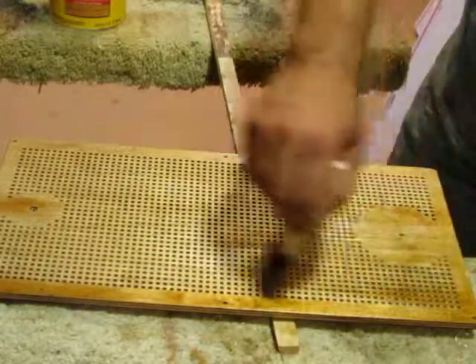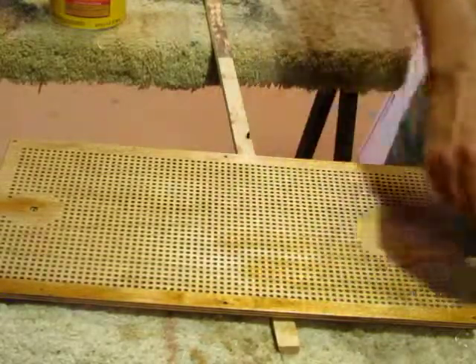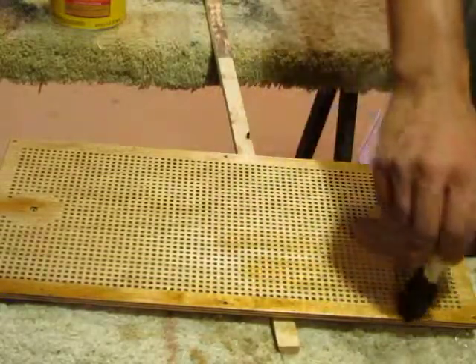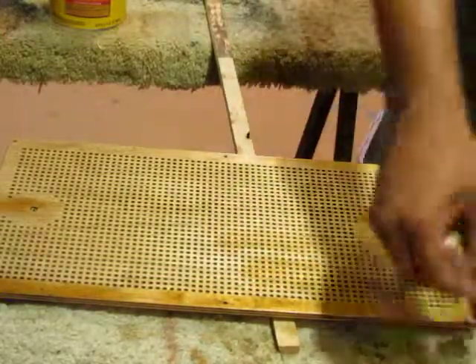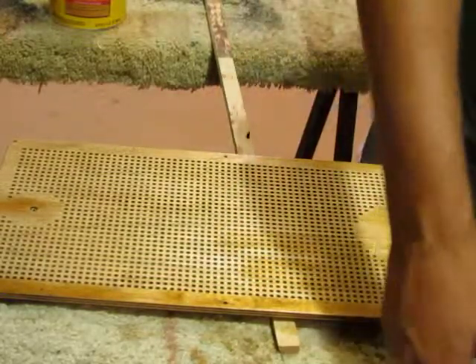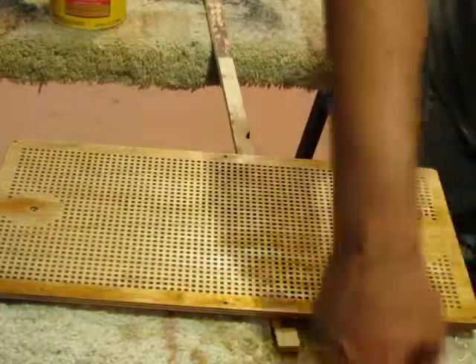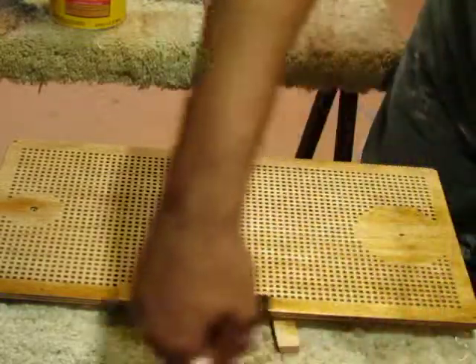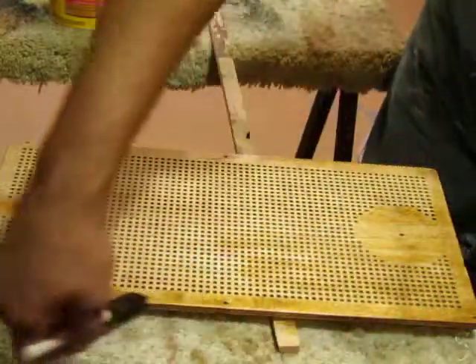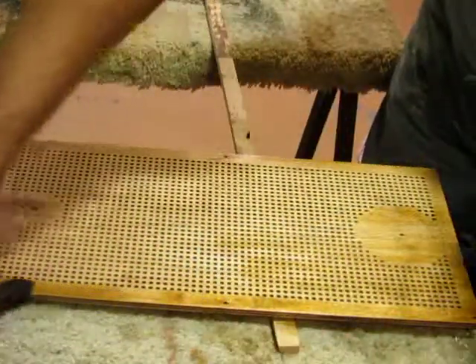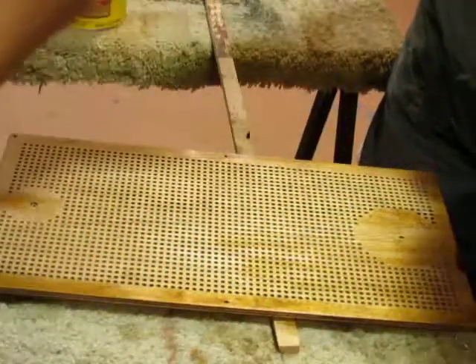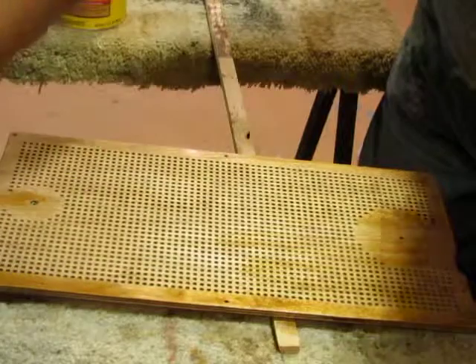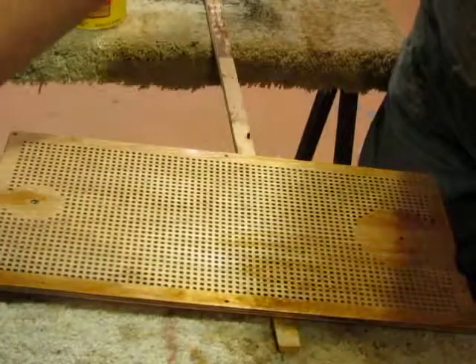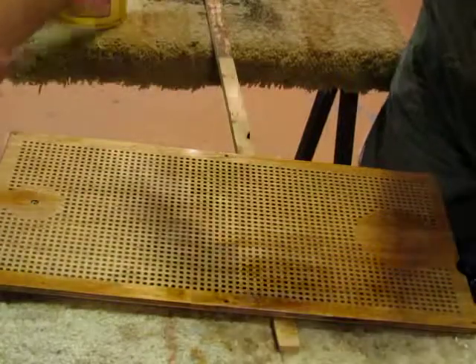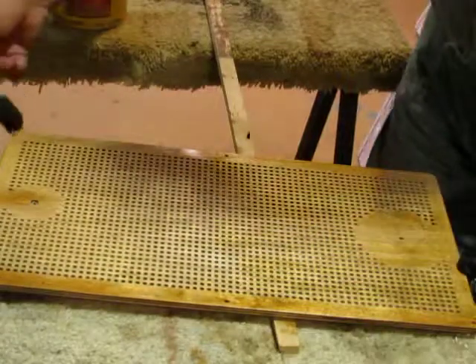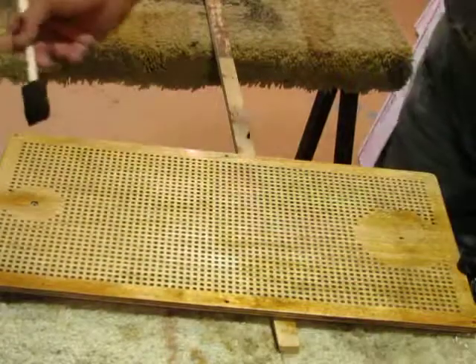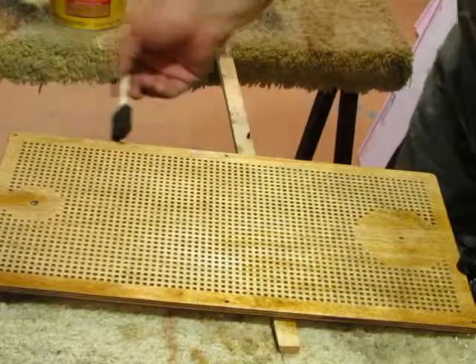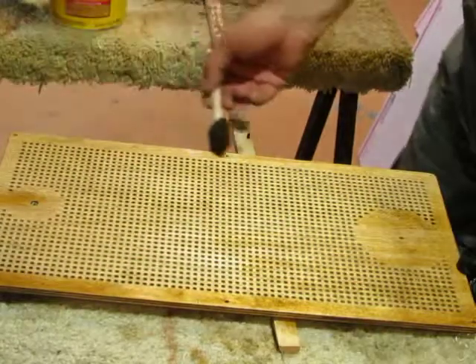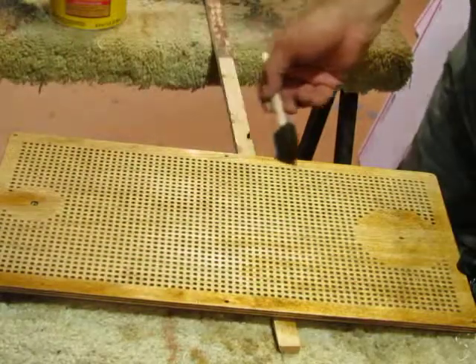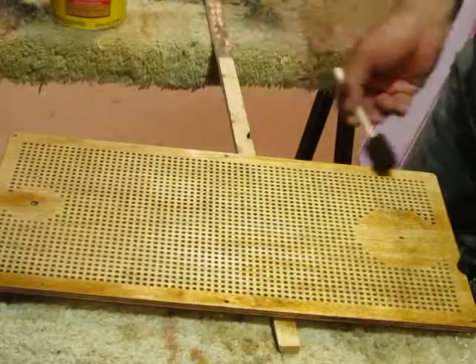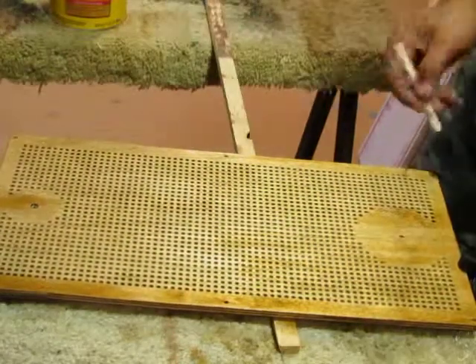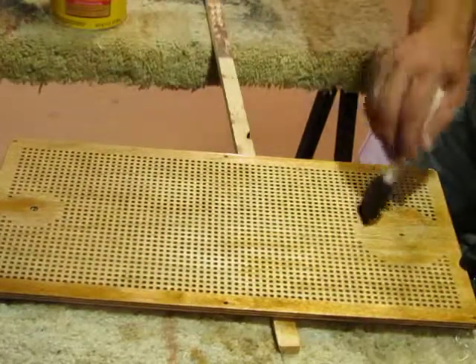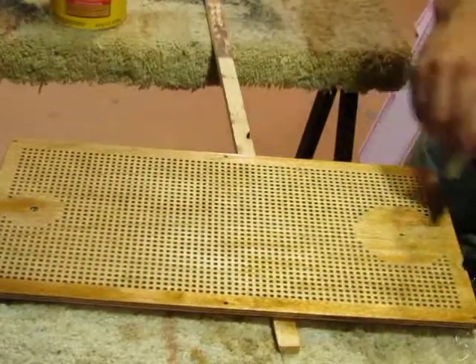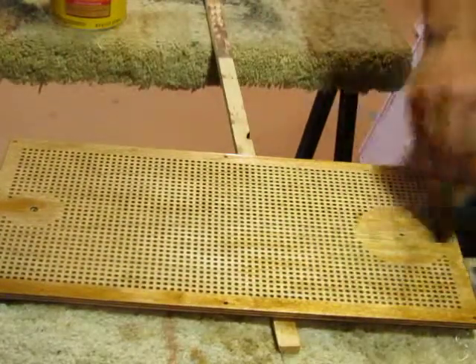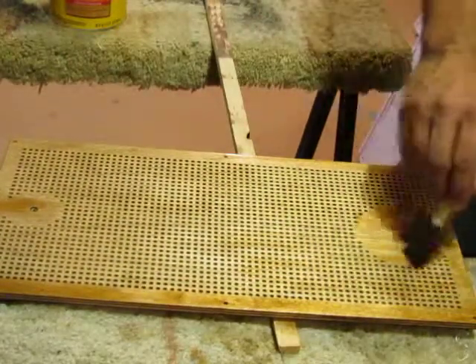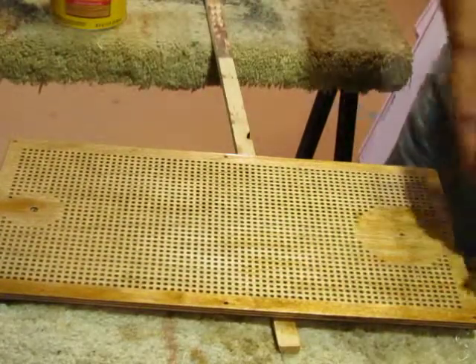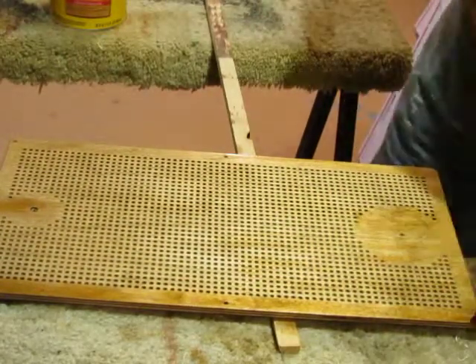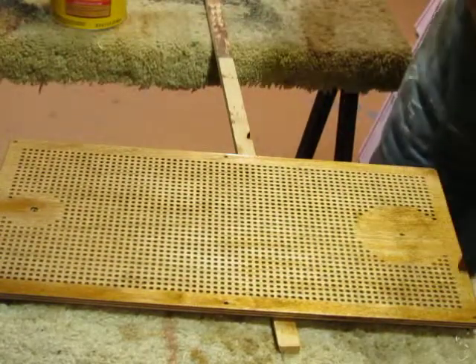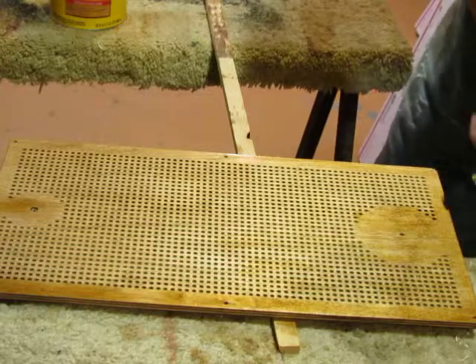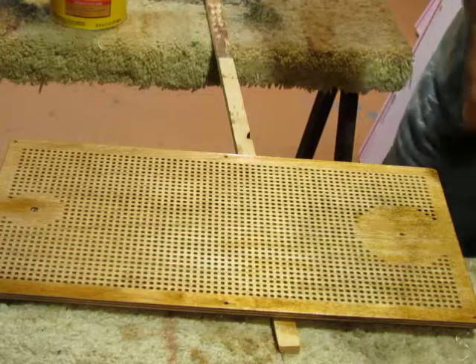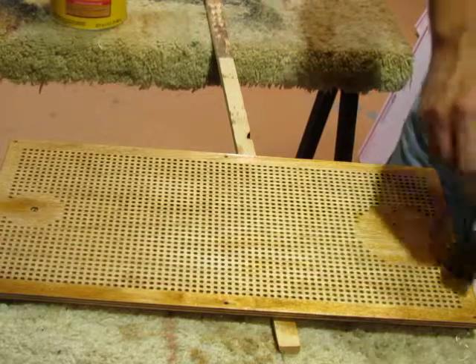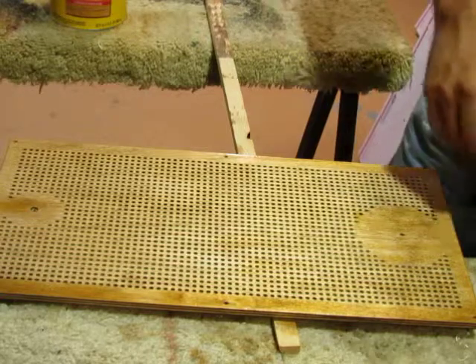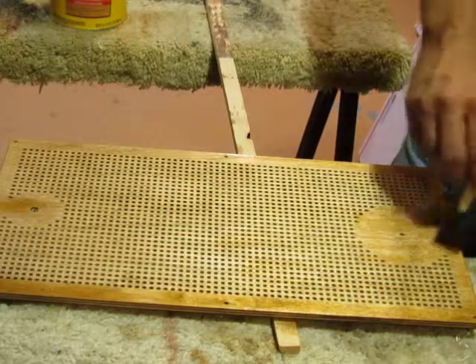Awesome, well thanks so much for showing us how to finish off the product. I love the color of the wood, but I'm still thinking blacklight special.